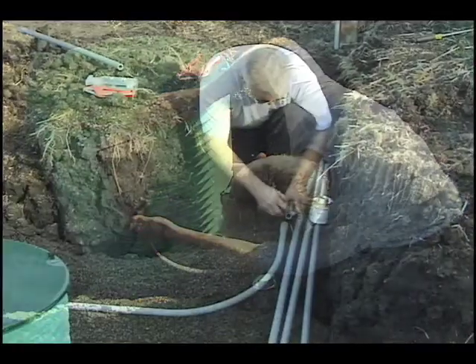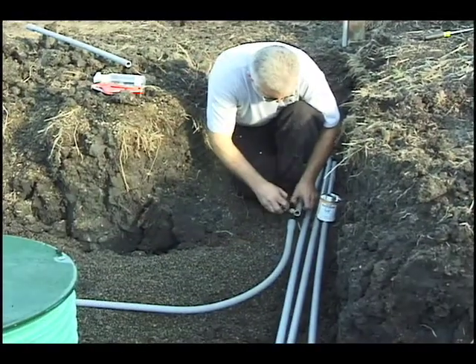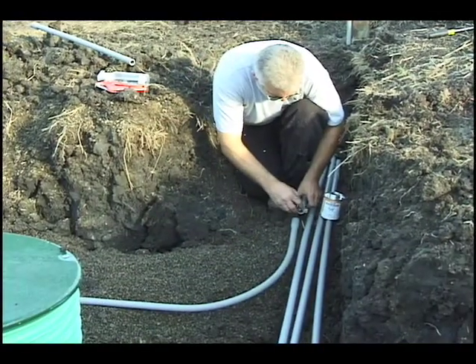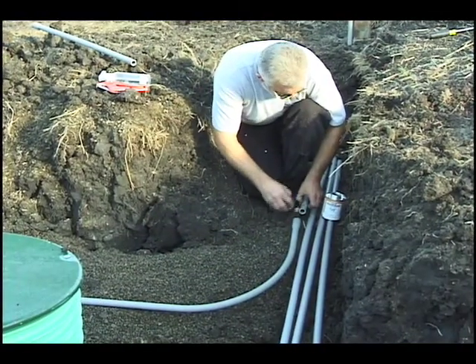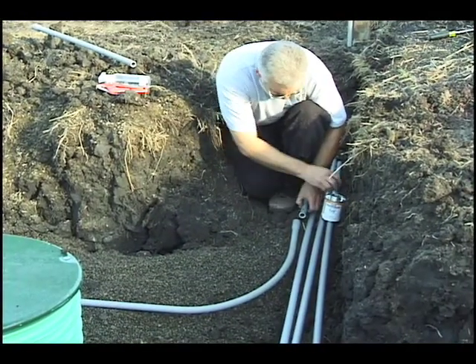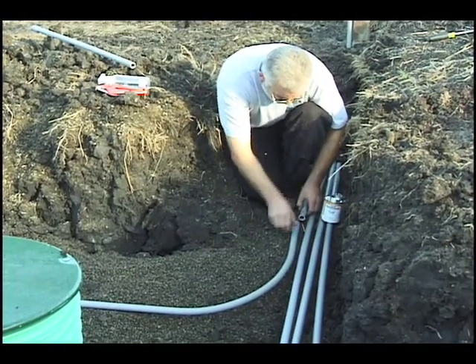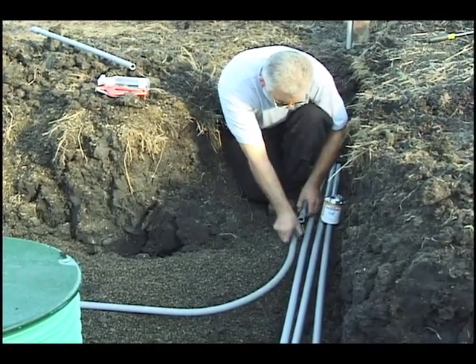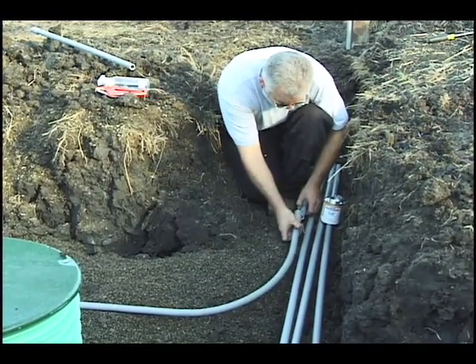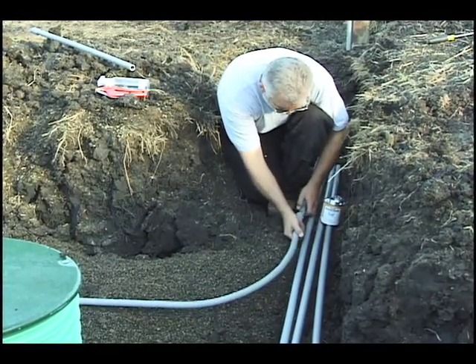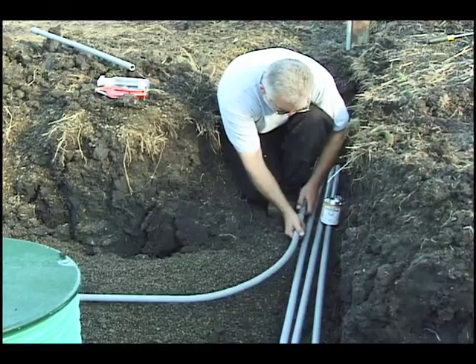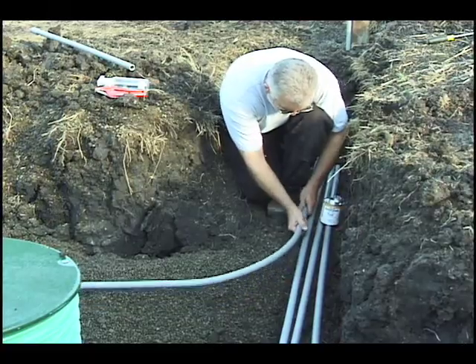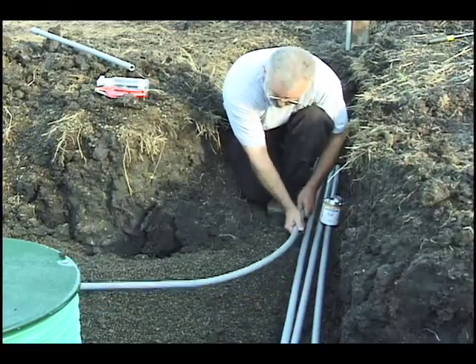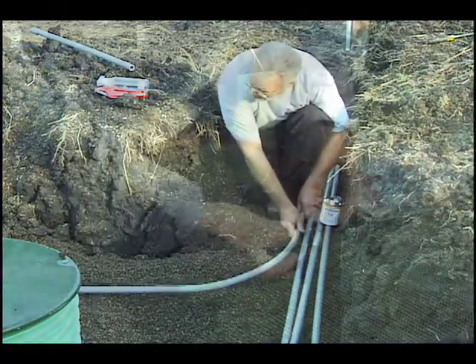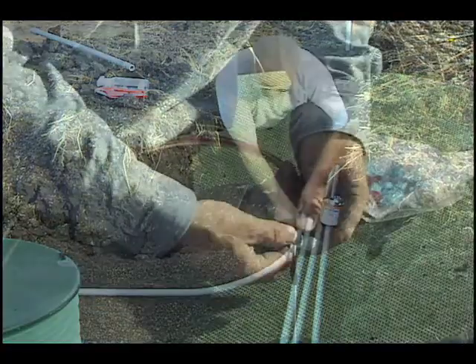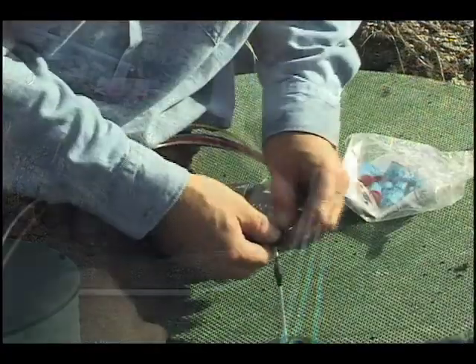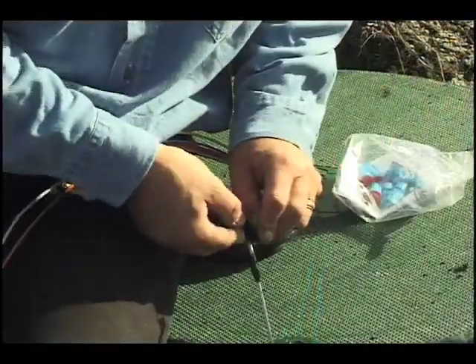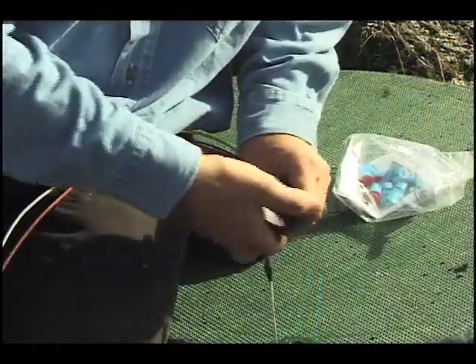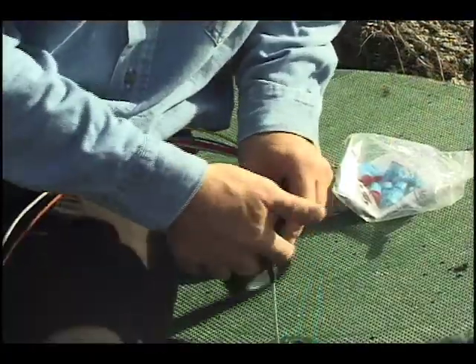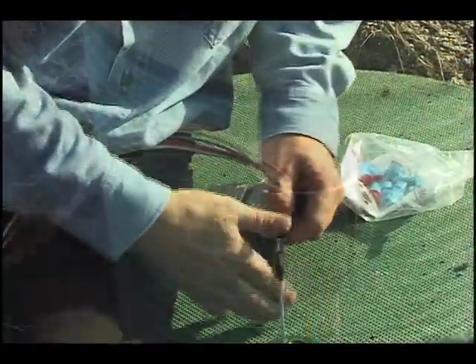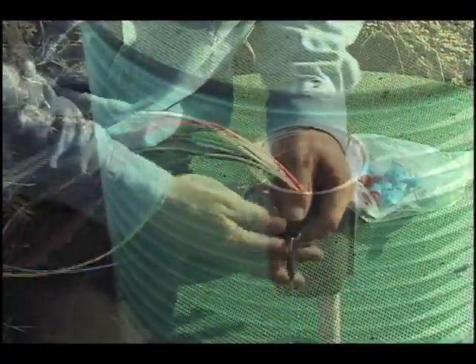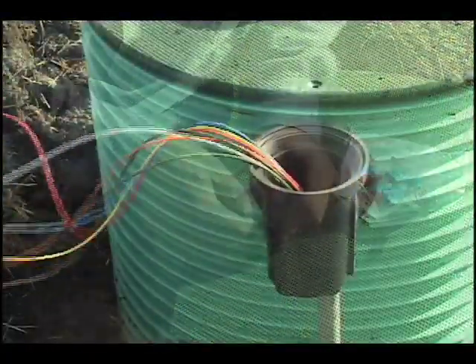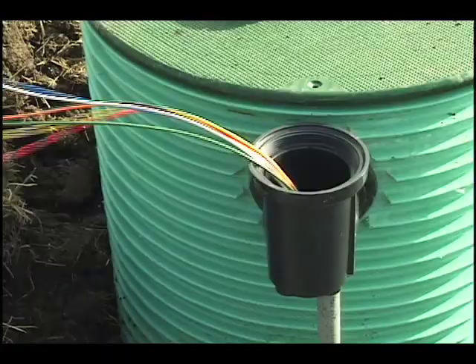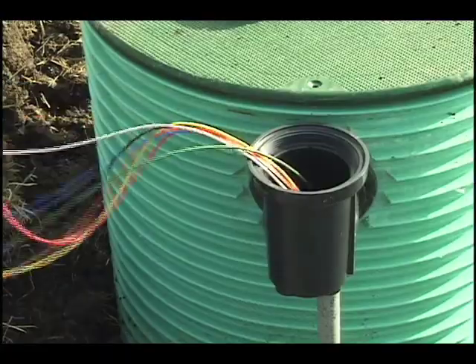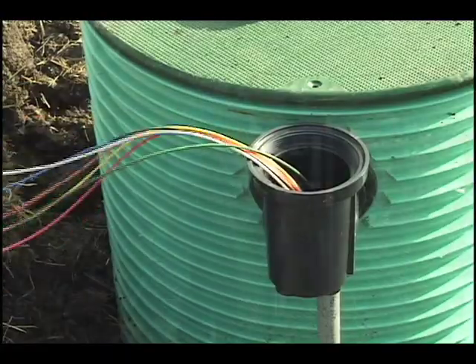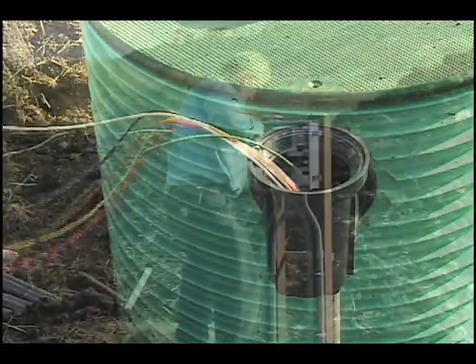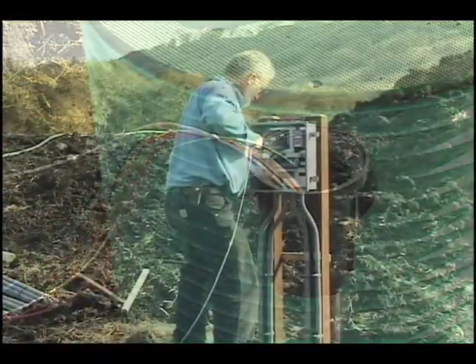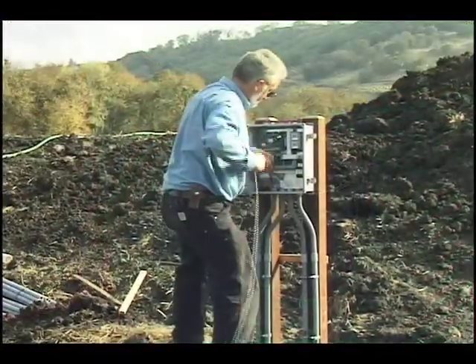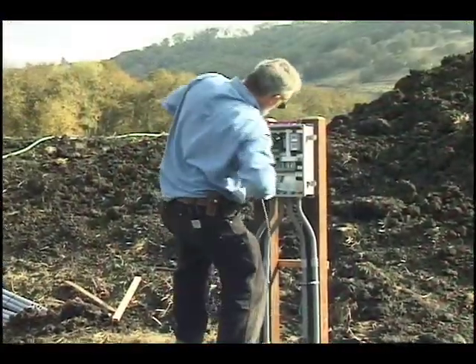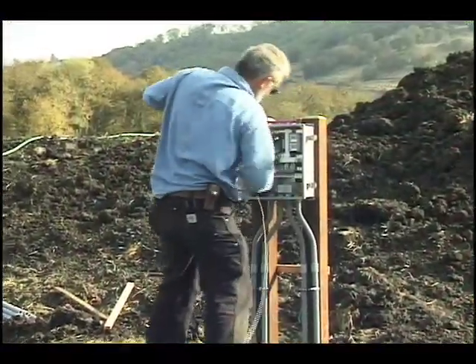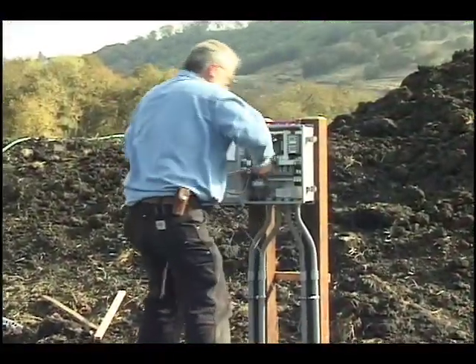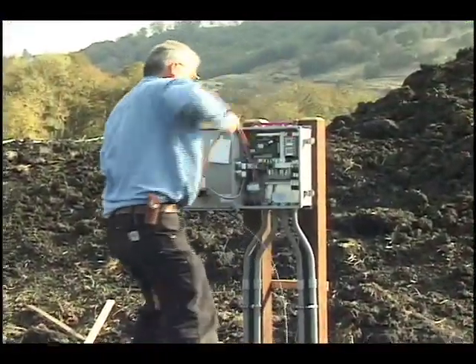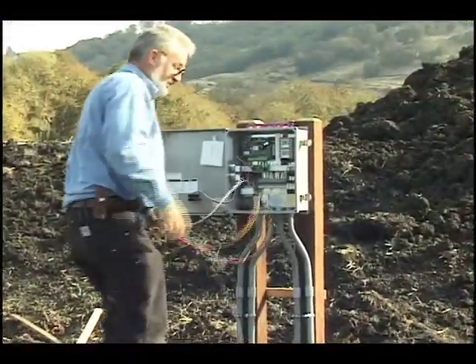You'll also need conduits for the phone line and the power line from the house. Pull the necessary number of wires through the conduits from each splice box to the panel. Also pull the phone line and power line from the house to the panel.